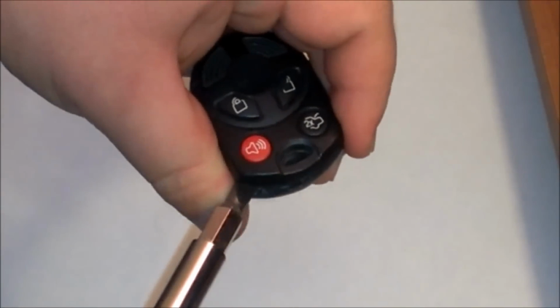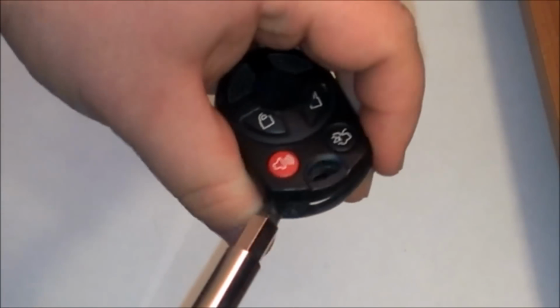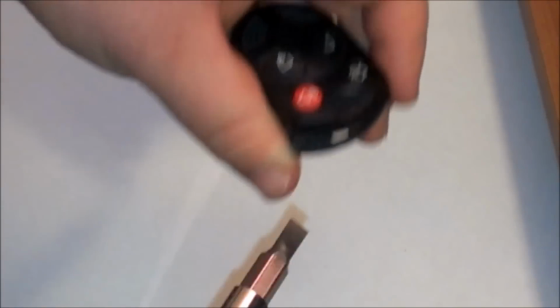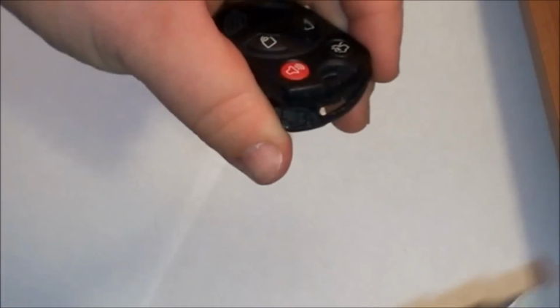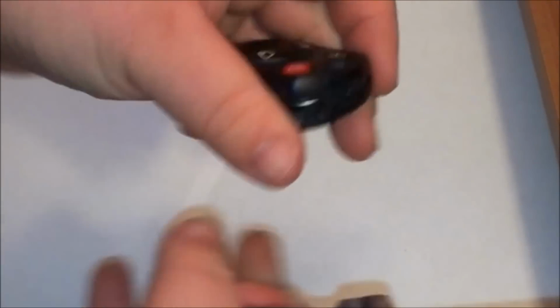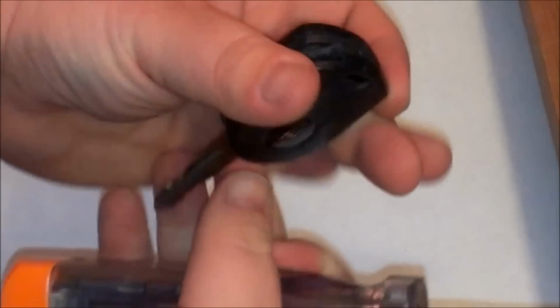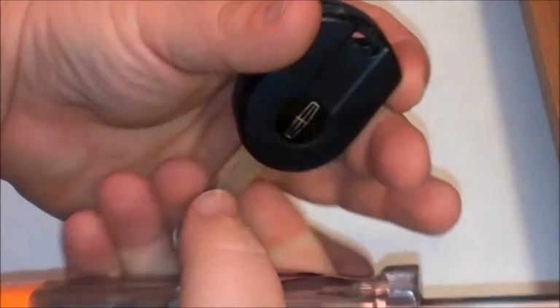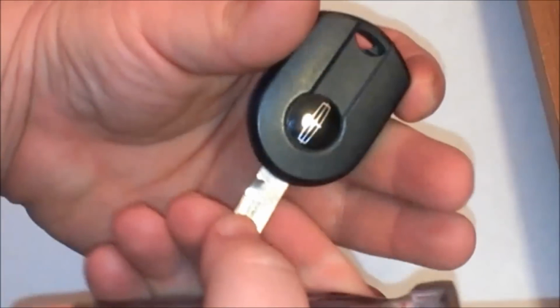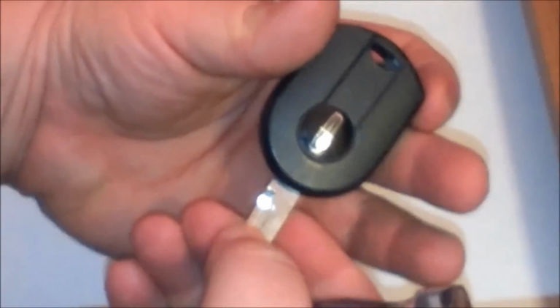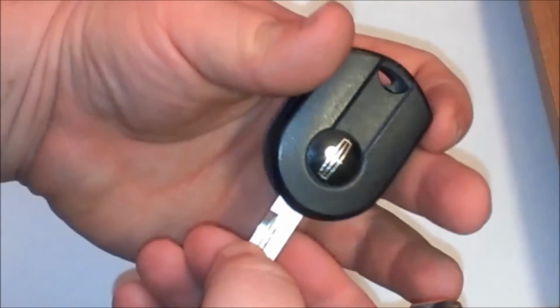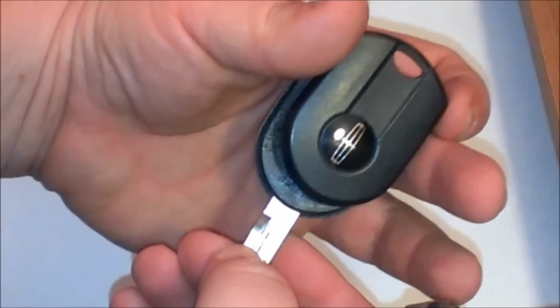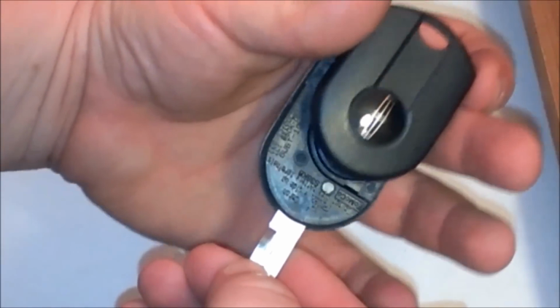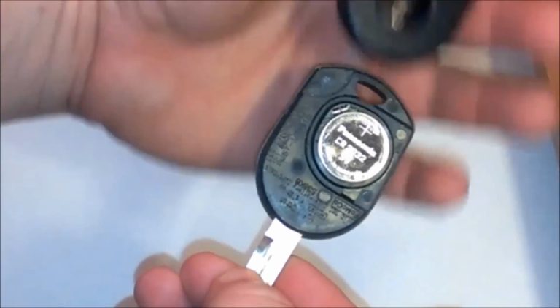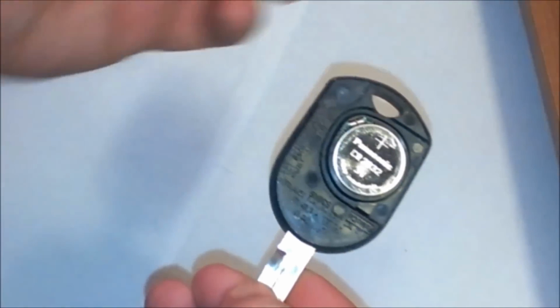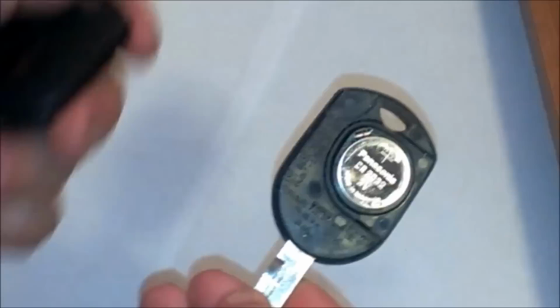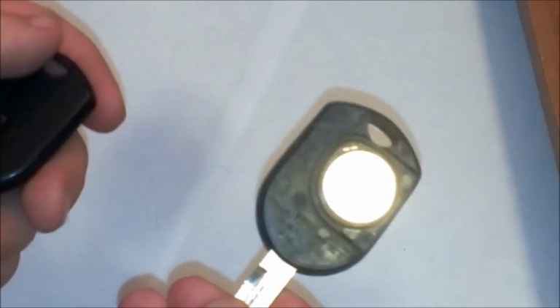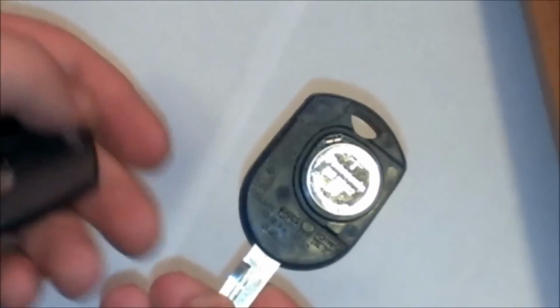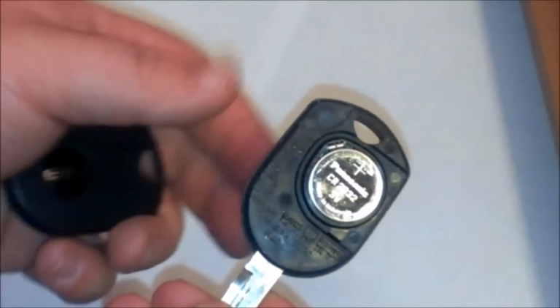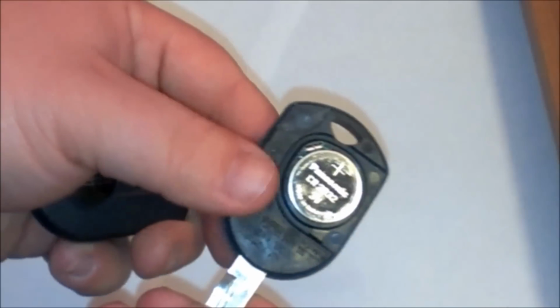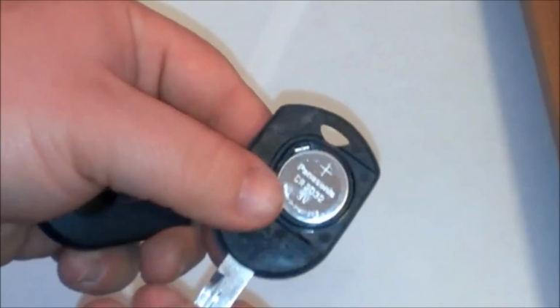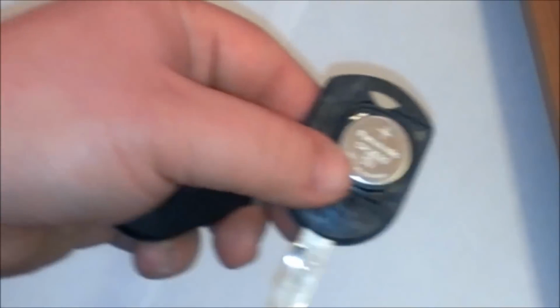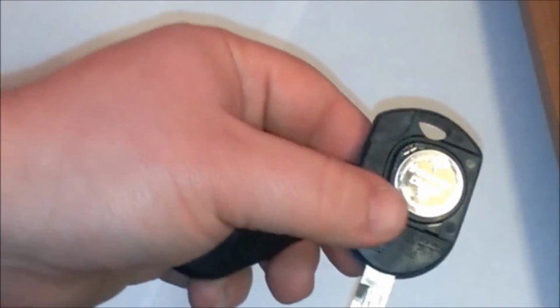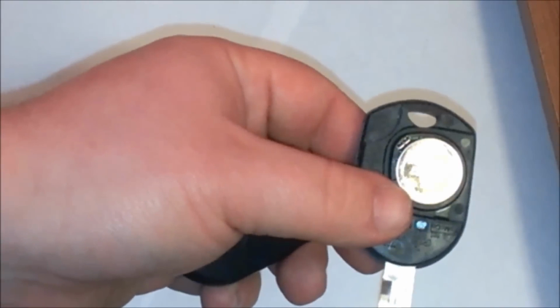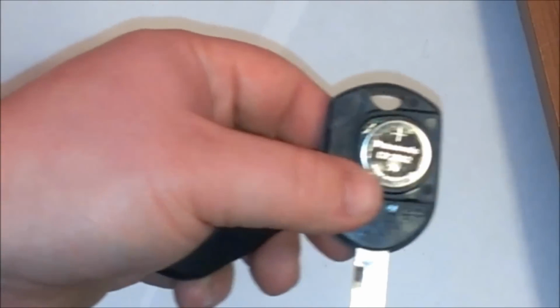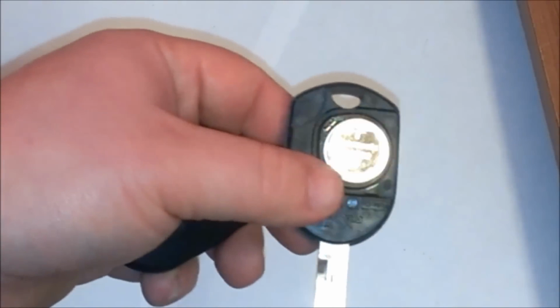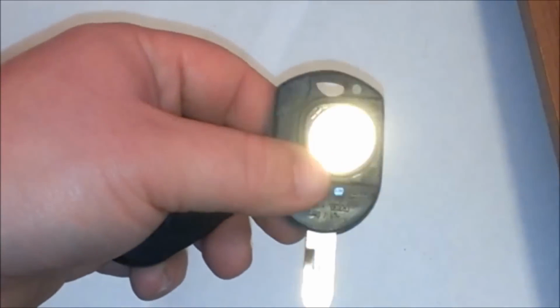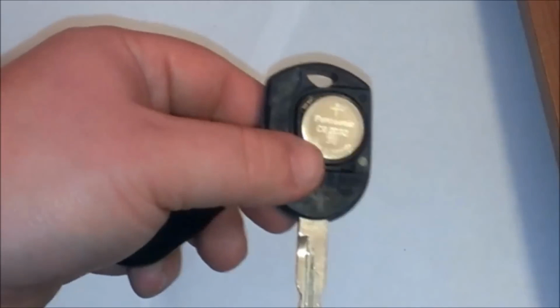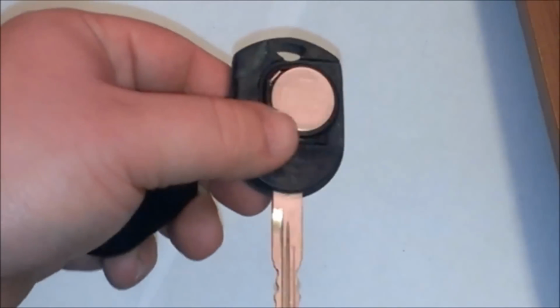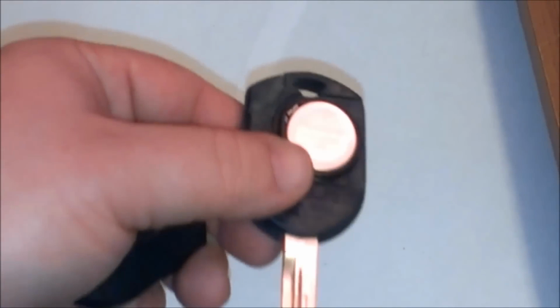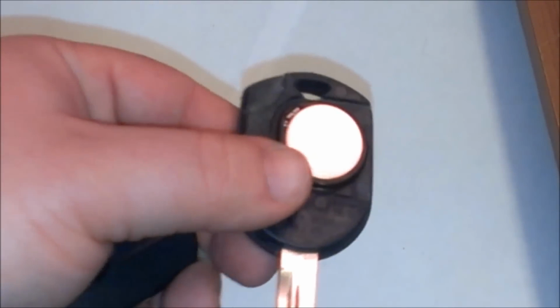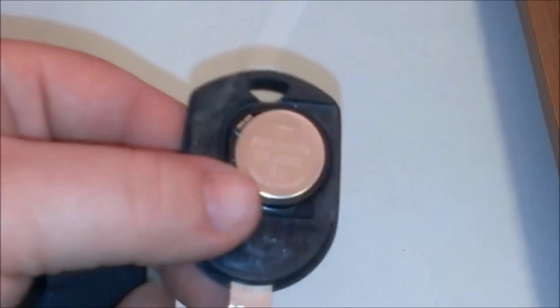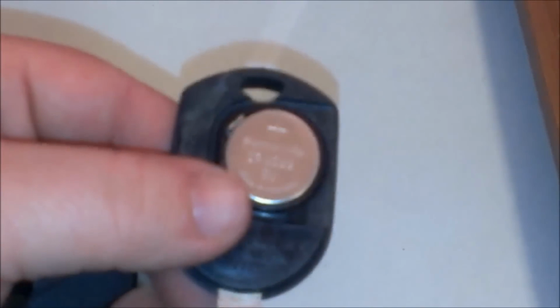Right there, like that. And right here you have your battery. Get up close here and I'll show you what kind of battery it is.